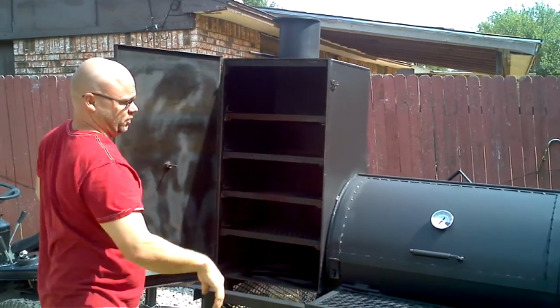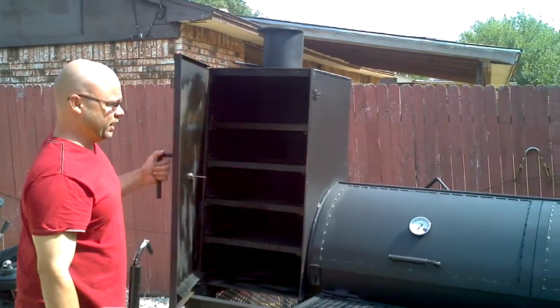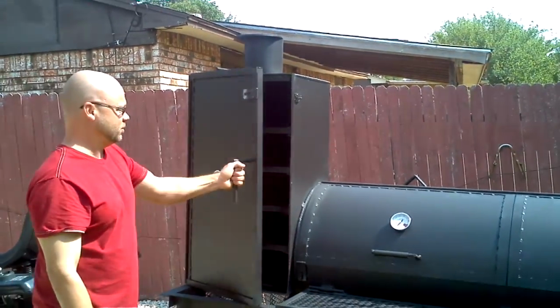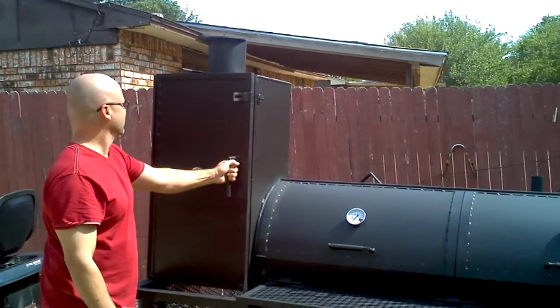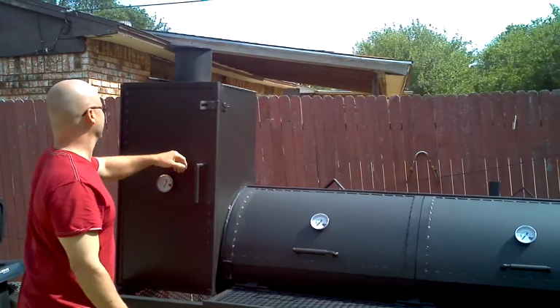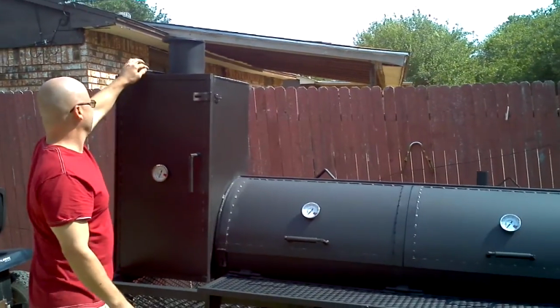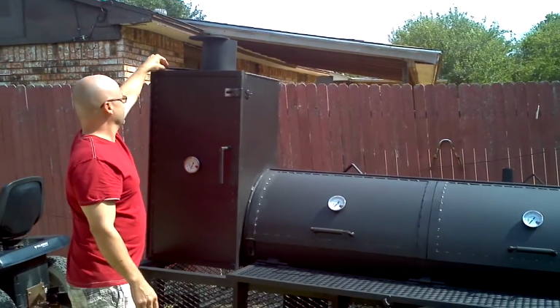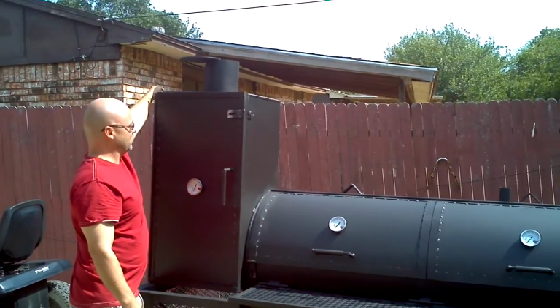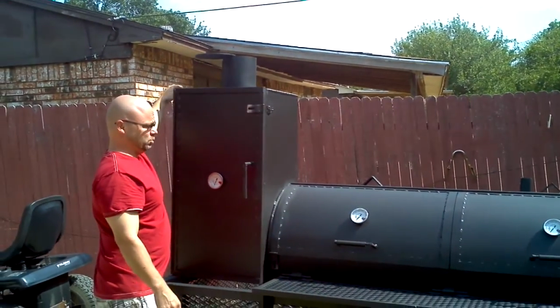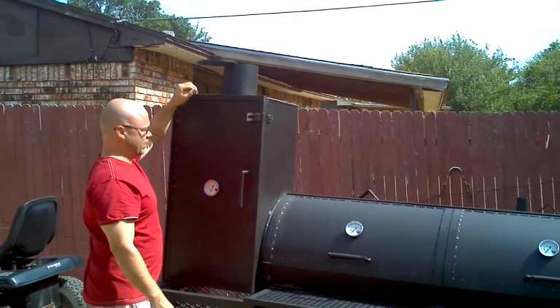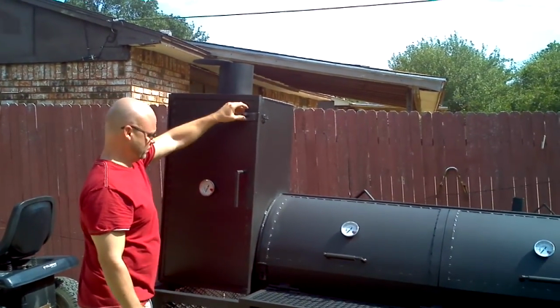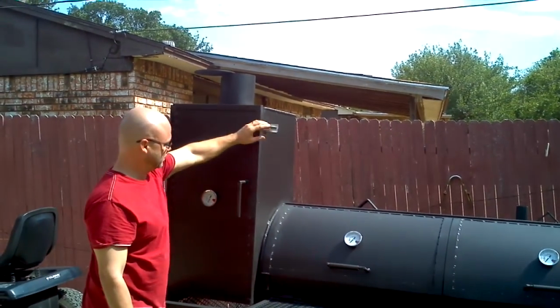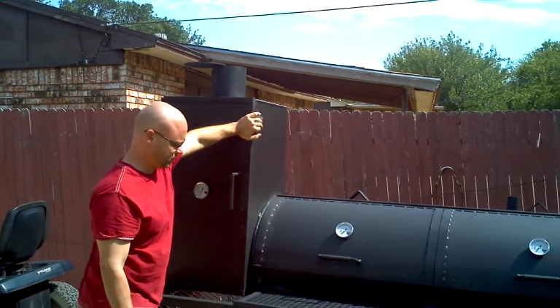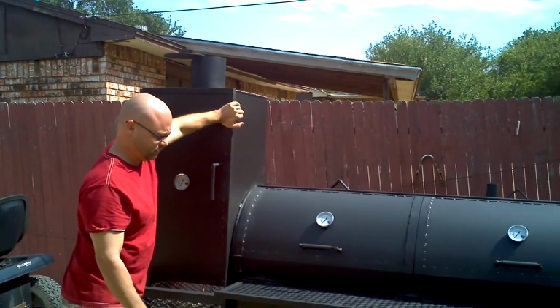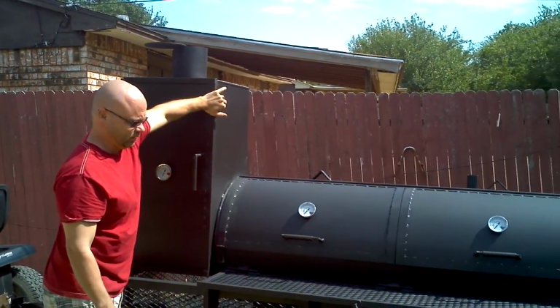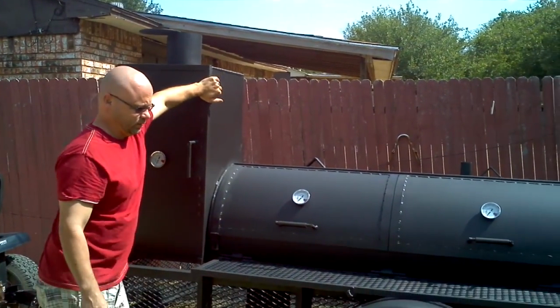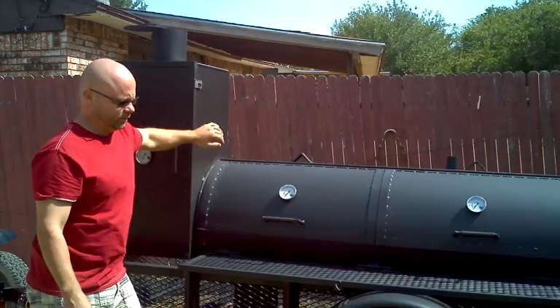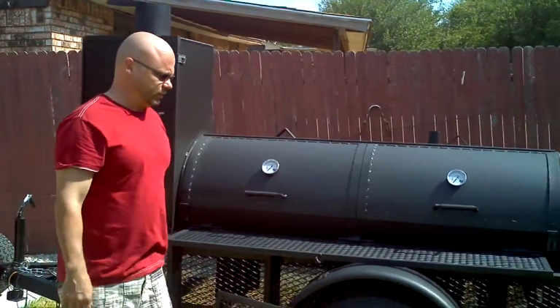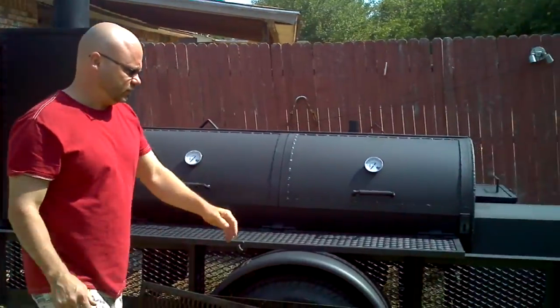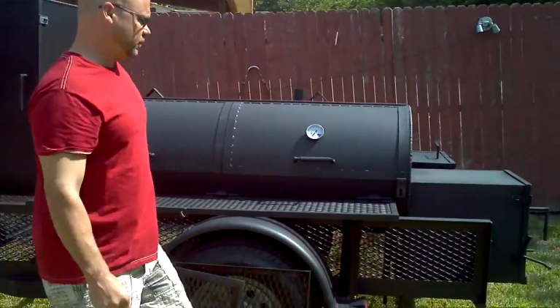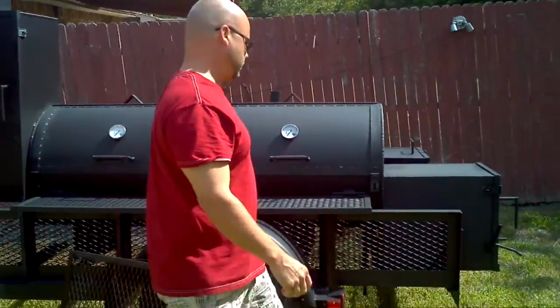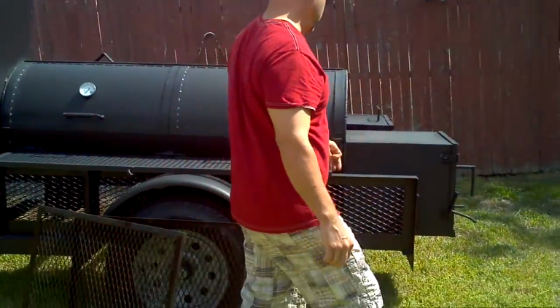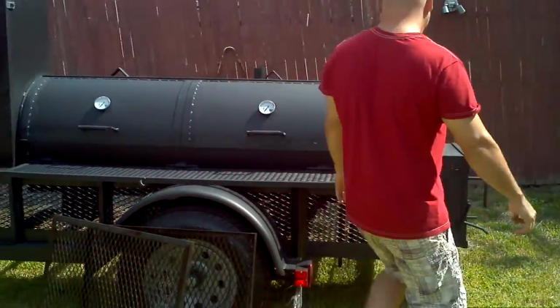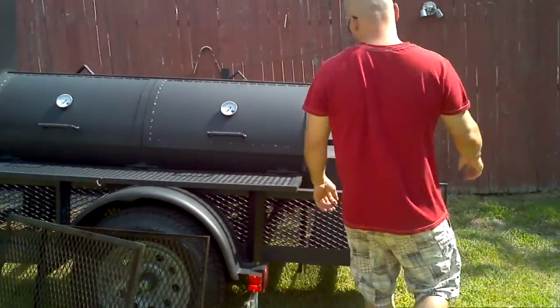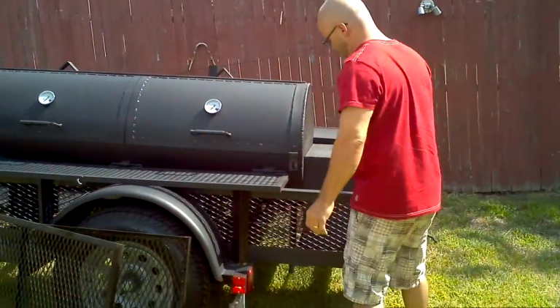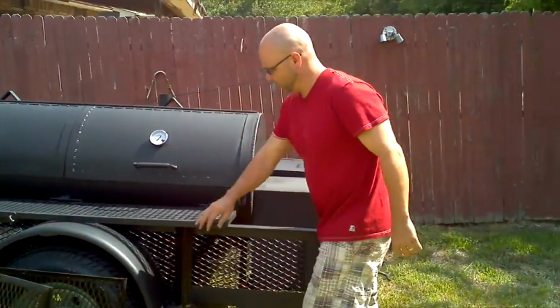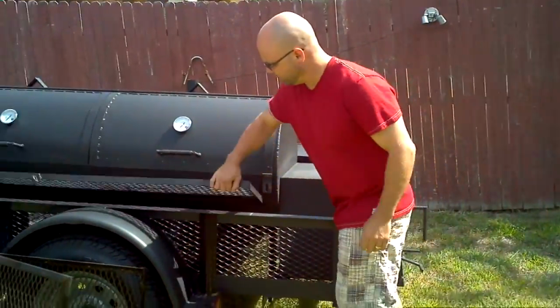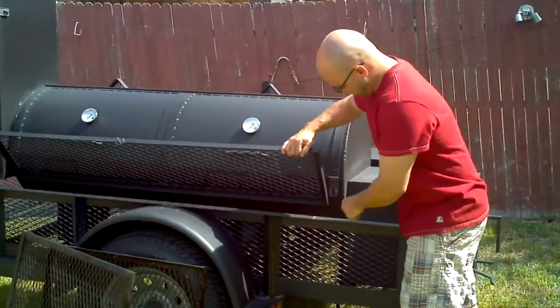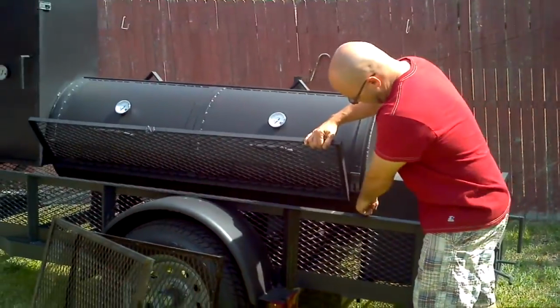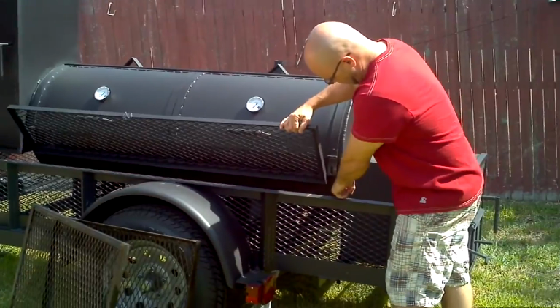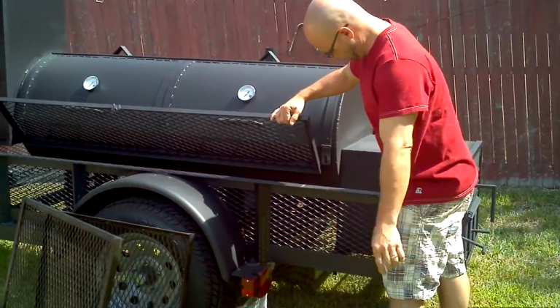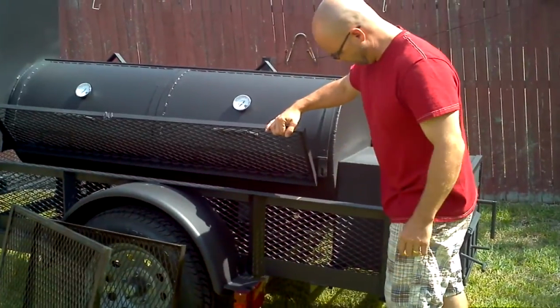Temperature gauges. Adjustable smokestack. One-inch ball valve under here for cleaning.